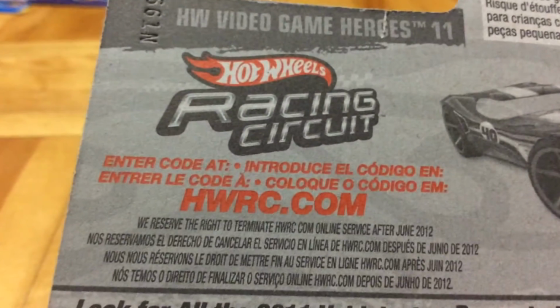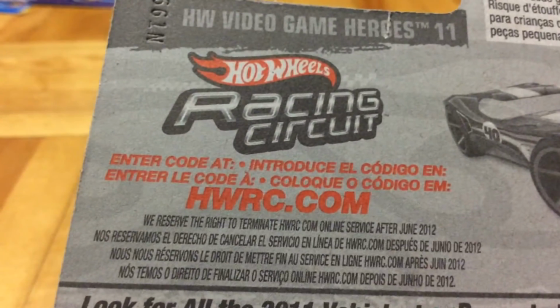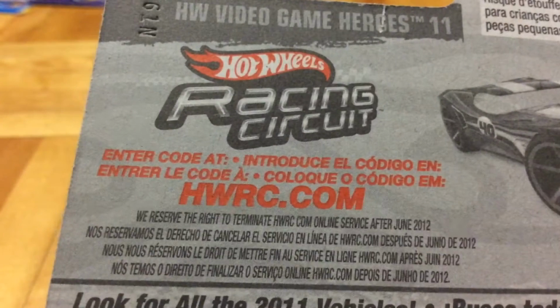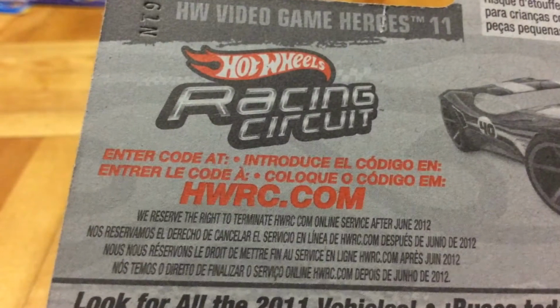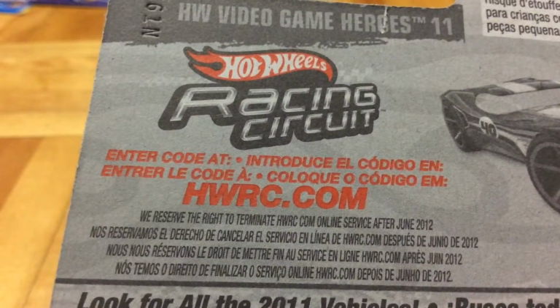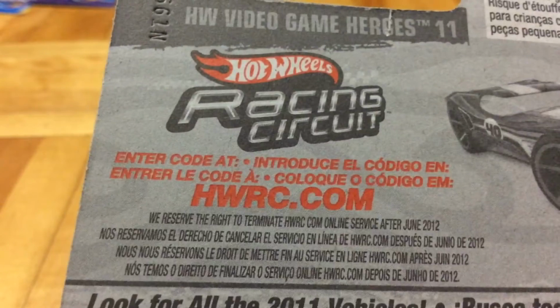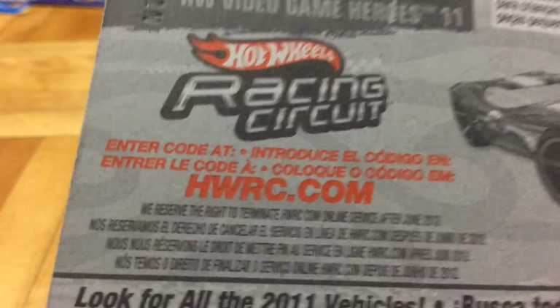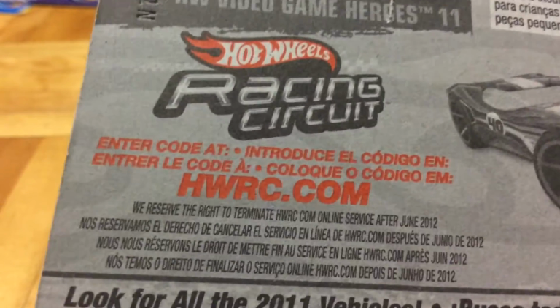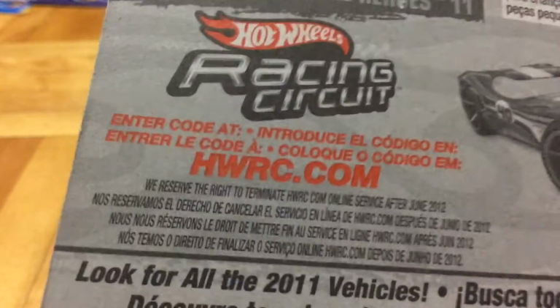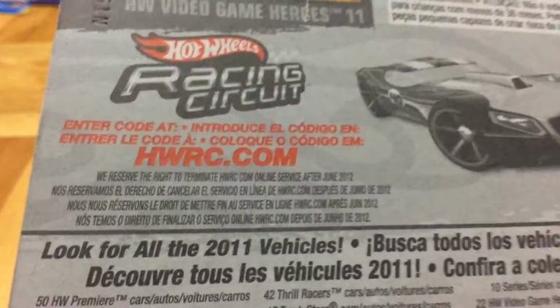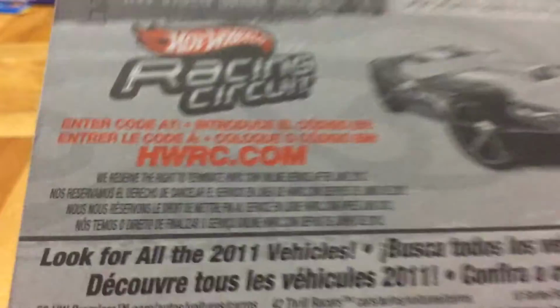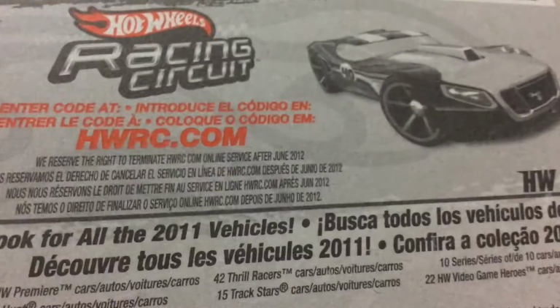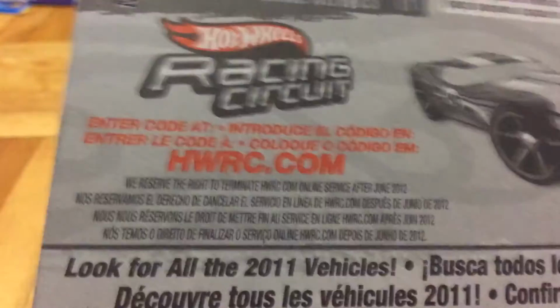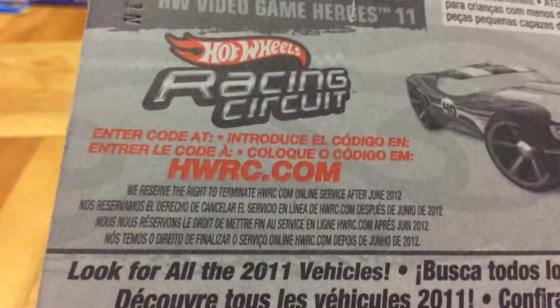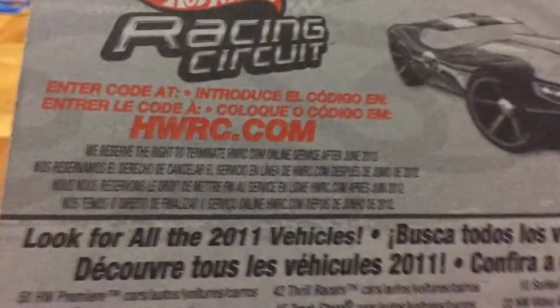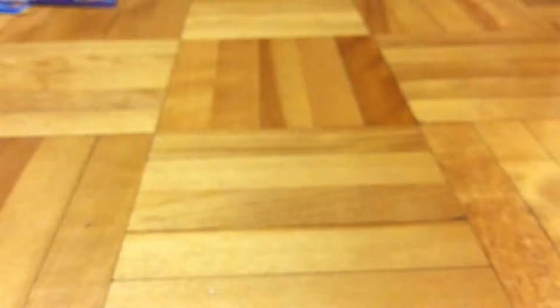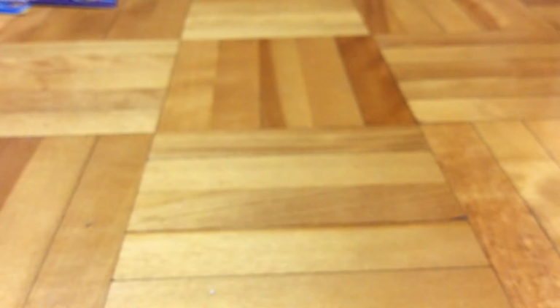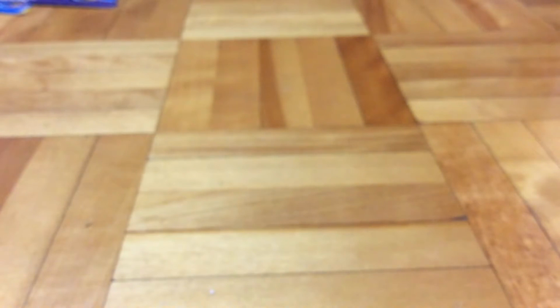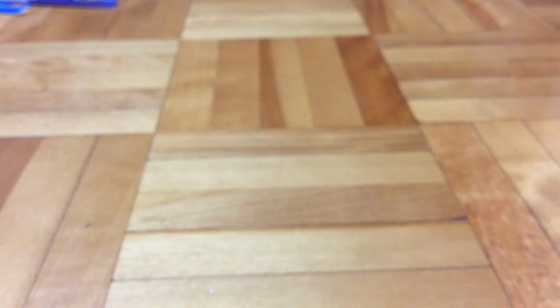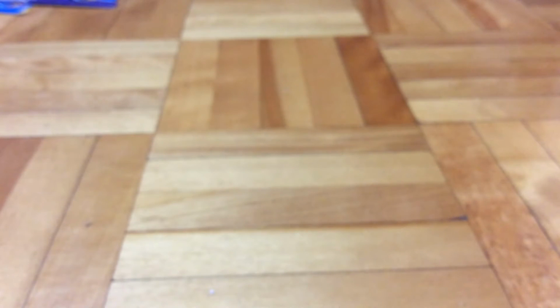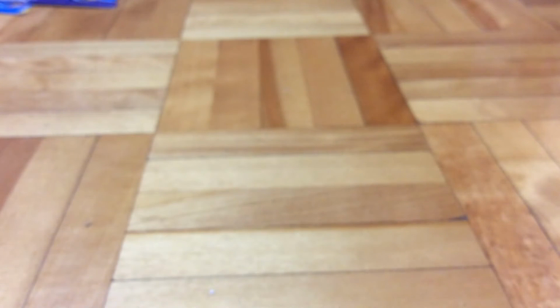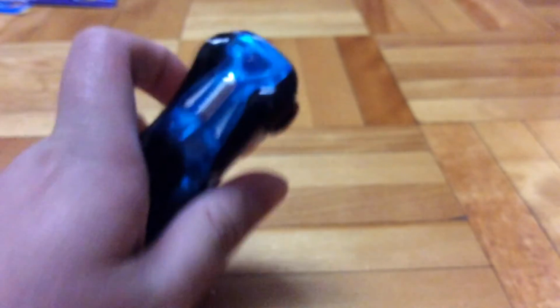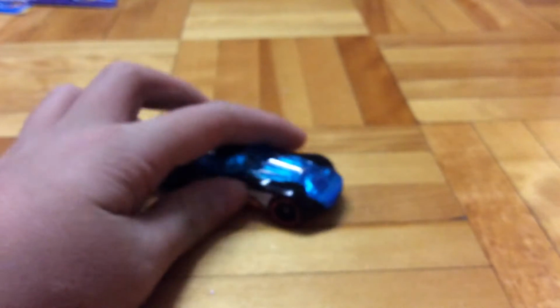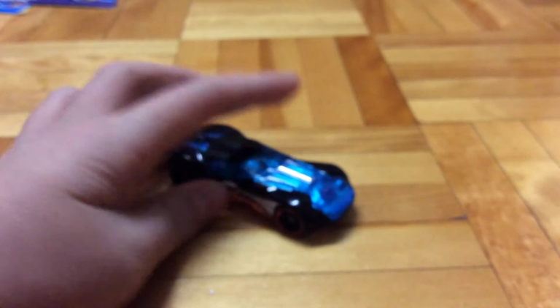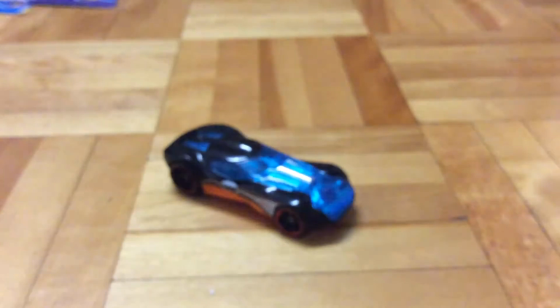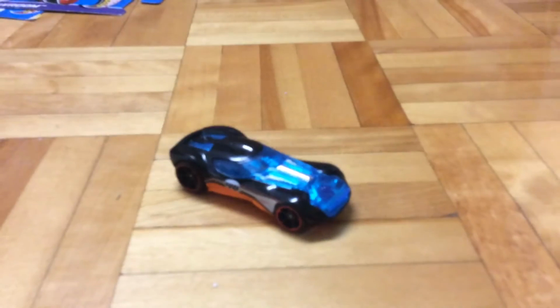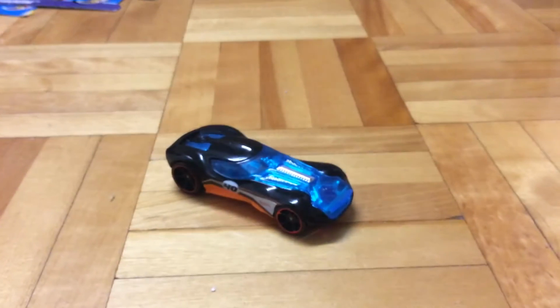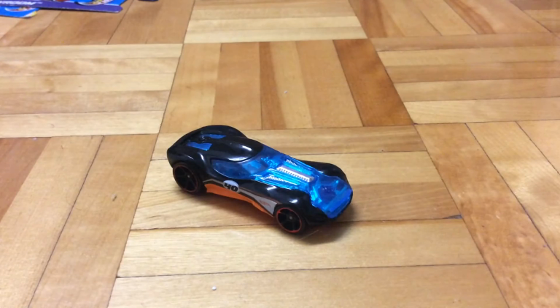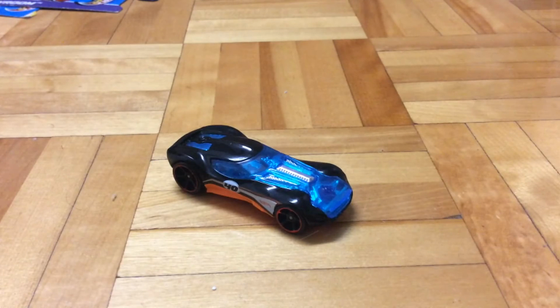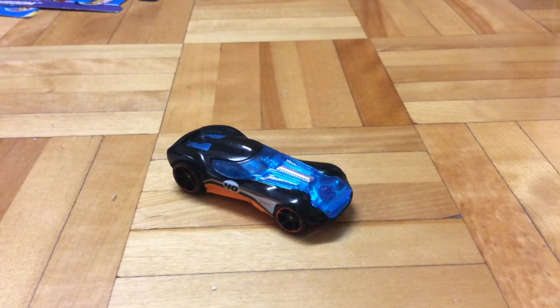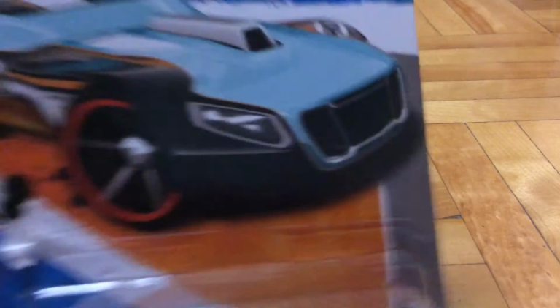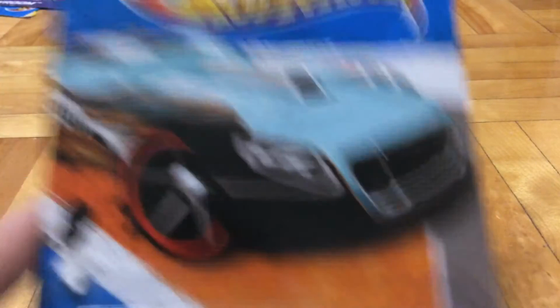In the back here, there's Hot Wheels Racing Circuit. I don't know if you guys remember this game, but this was the game. I really loved that game until it finally reached its death. But yeah, that's what happens to online games normally.